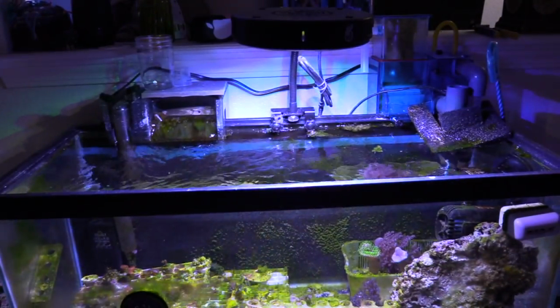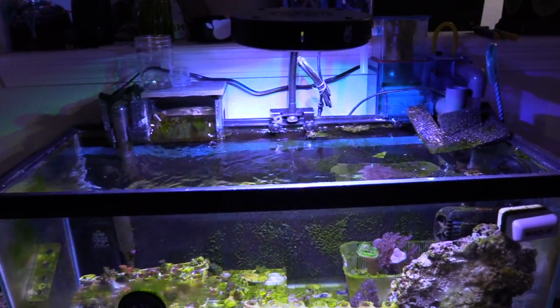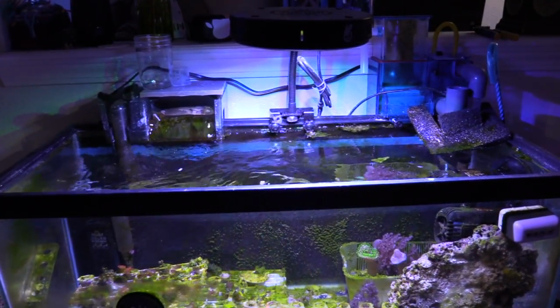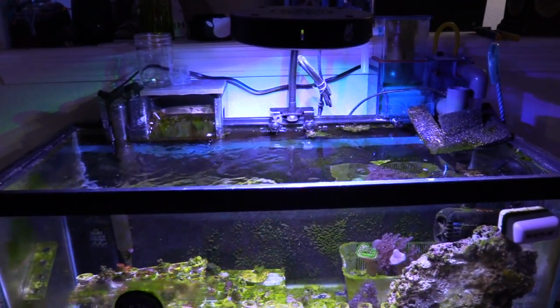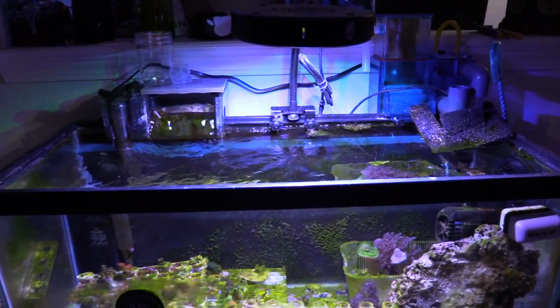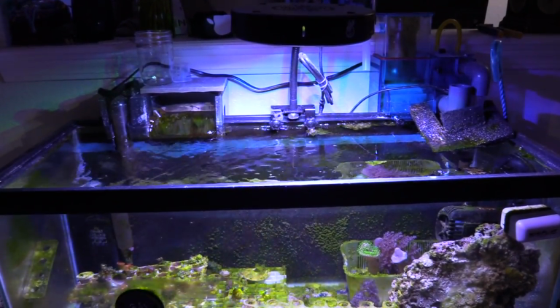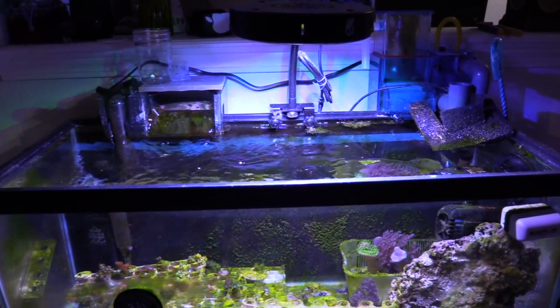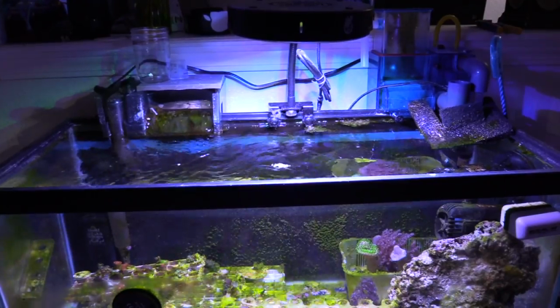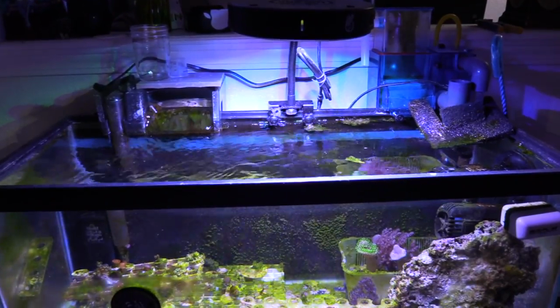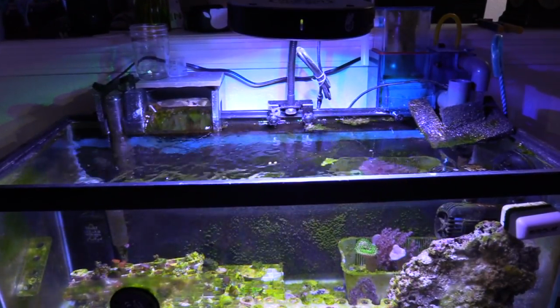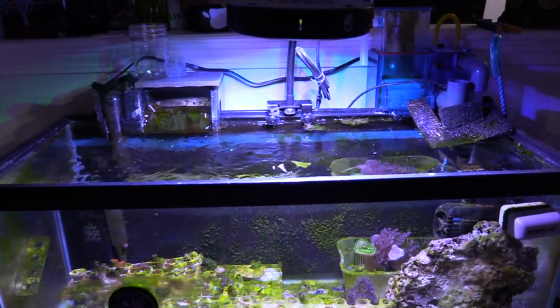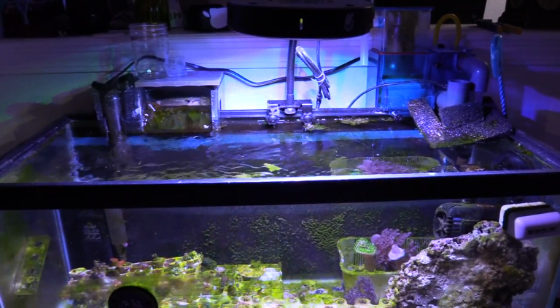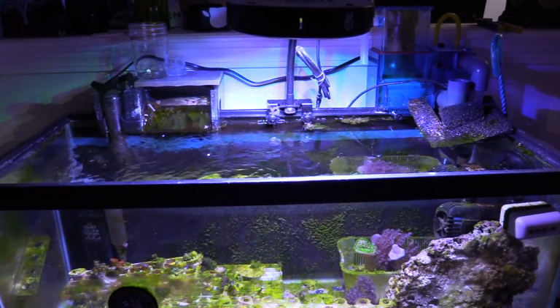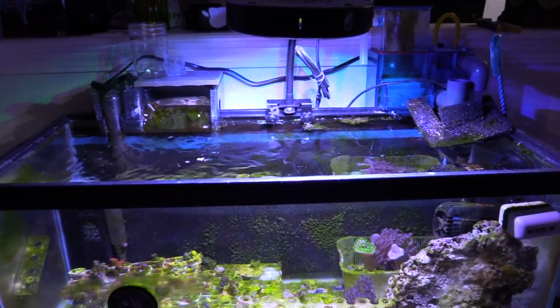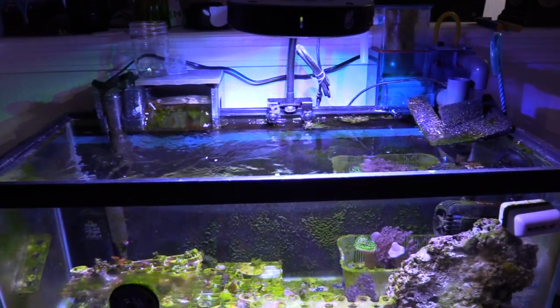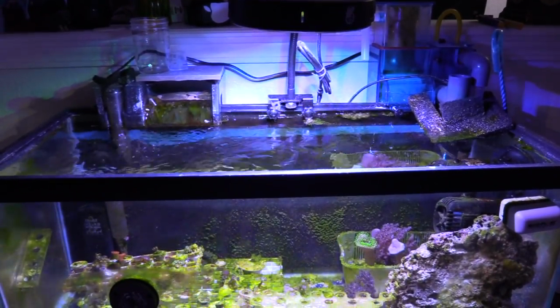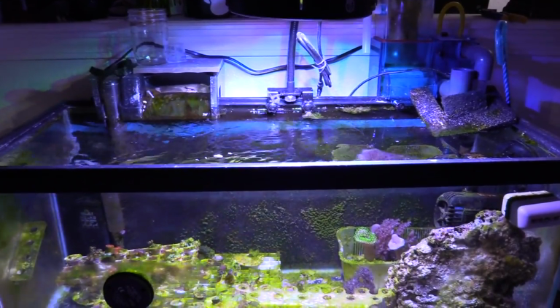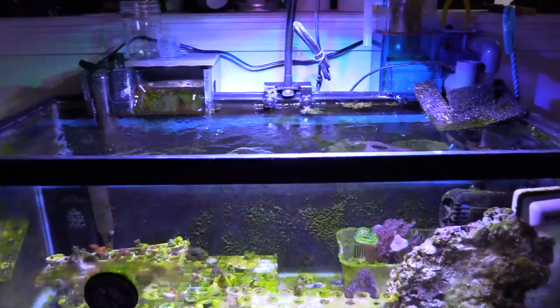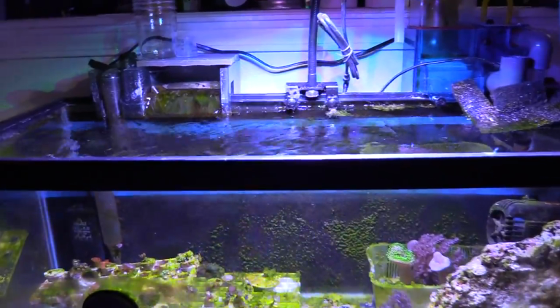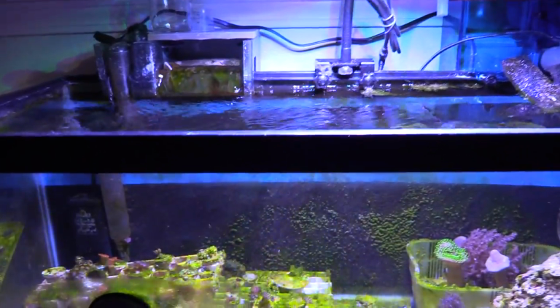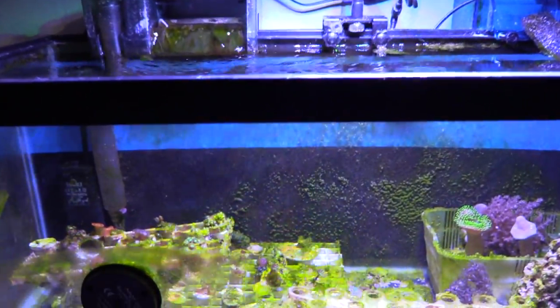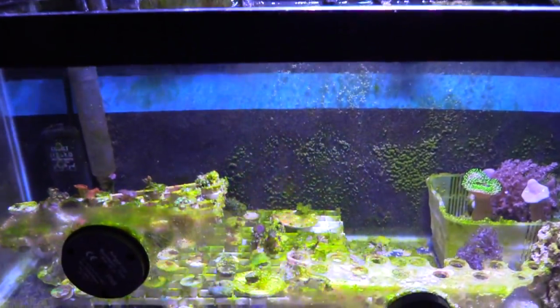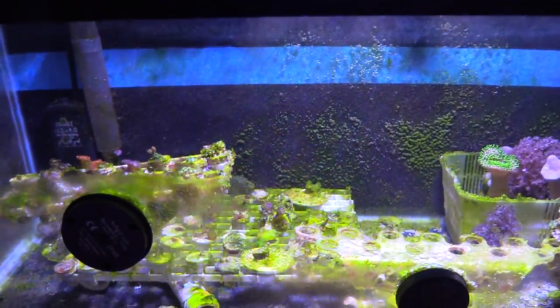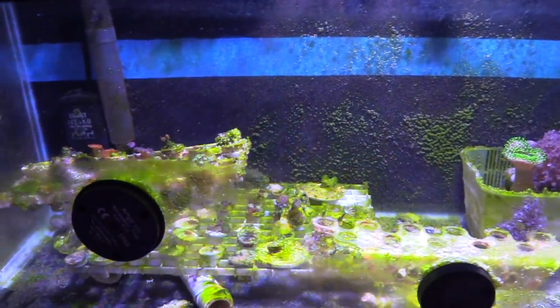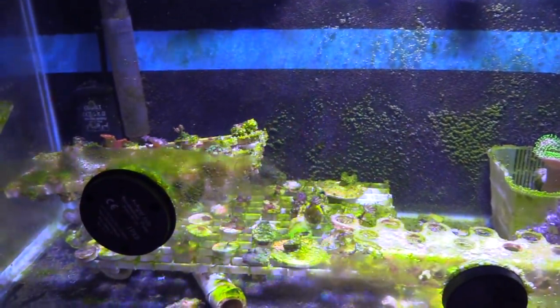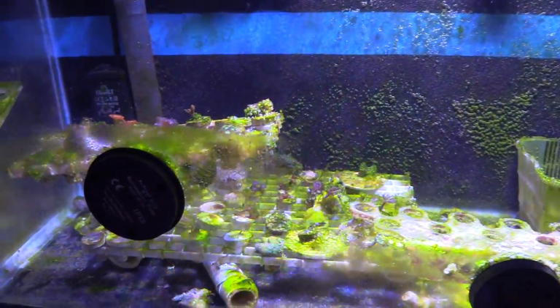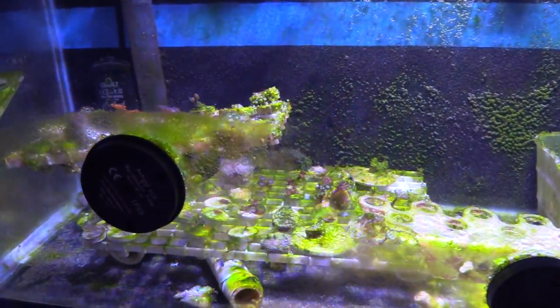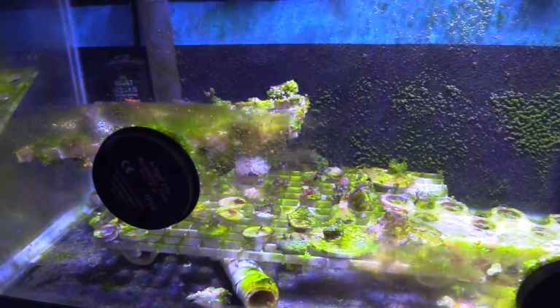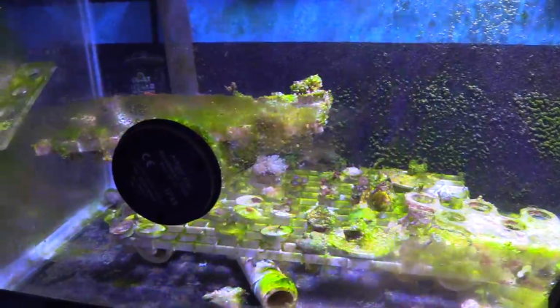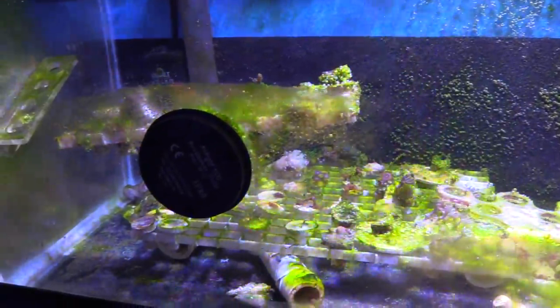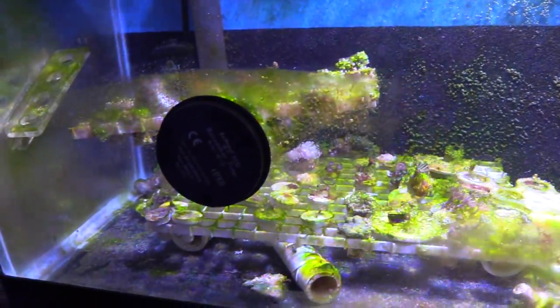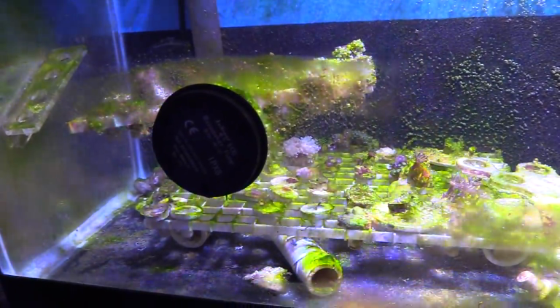I'm going back to basics. I want to see how long it would take me to break out in algae and all that good stuff, and then I'm going to go ahead and get it back to shape by doing water changes, running a little bit of GFO on here, and just keeping it nice and clean guys.